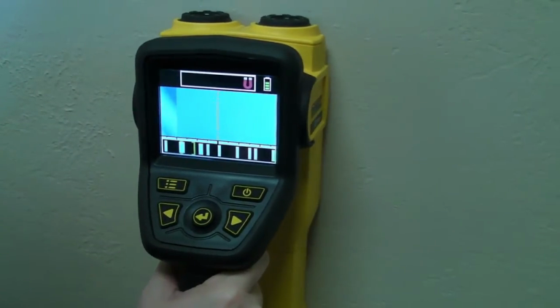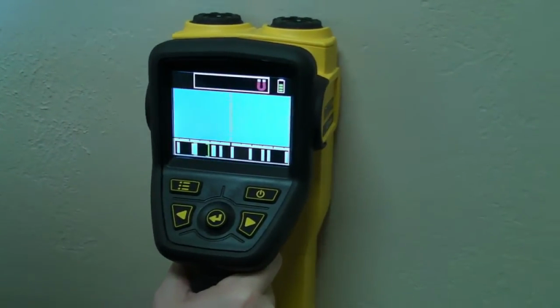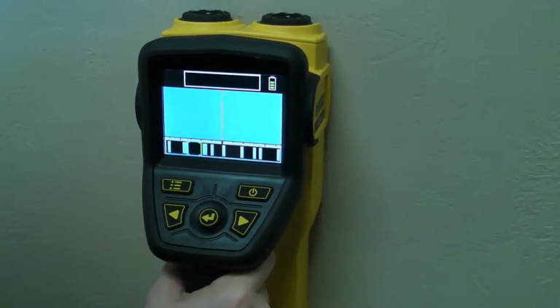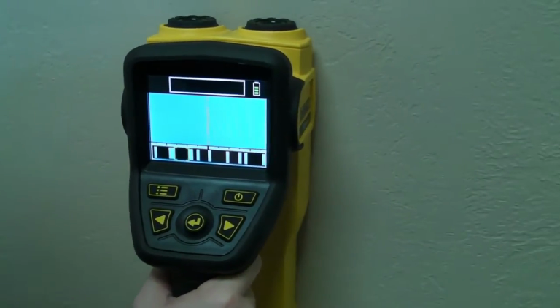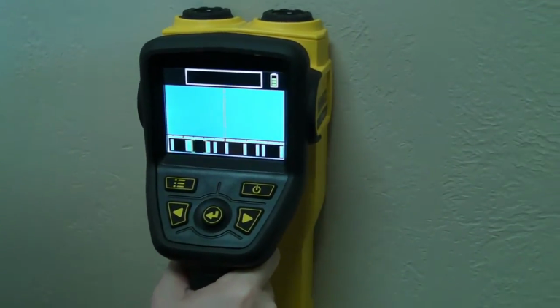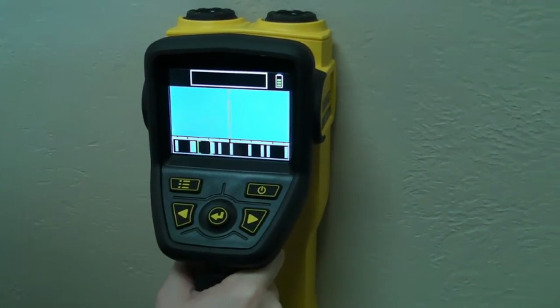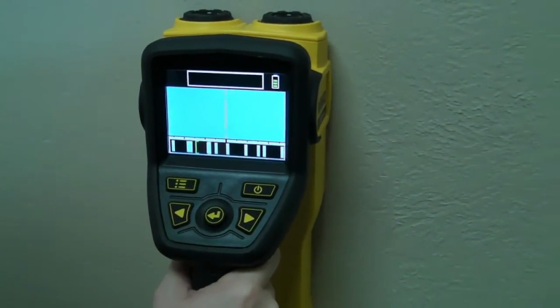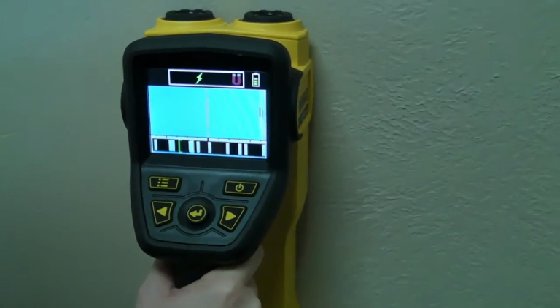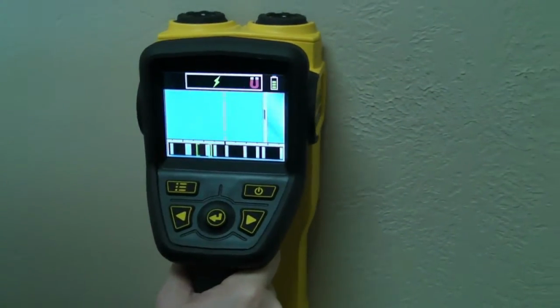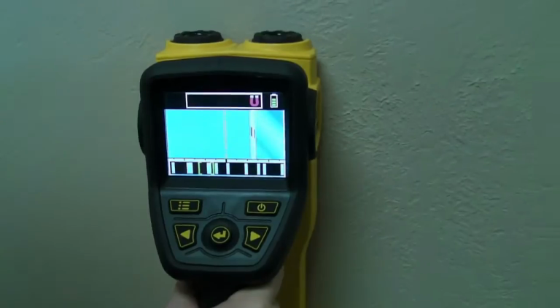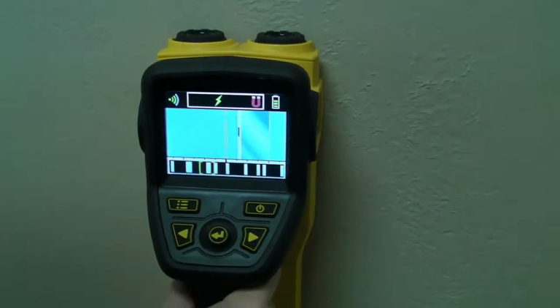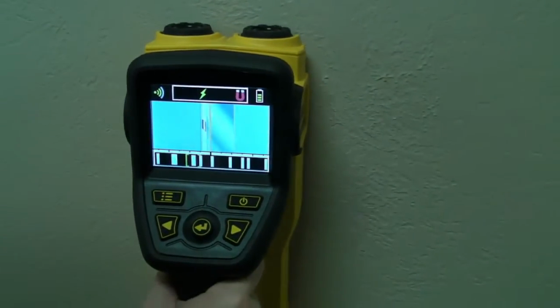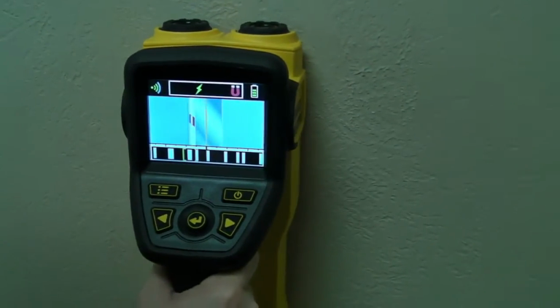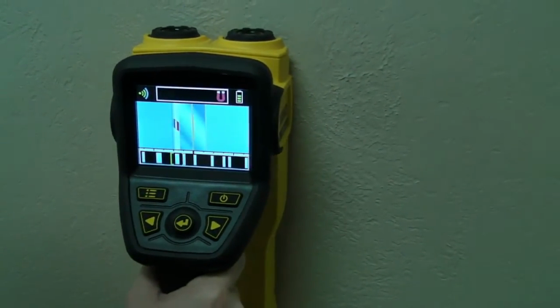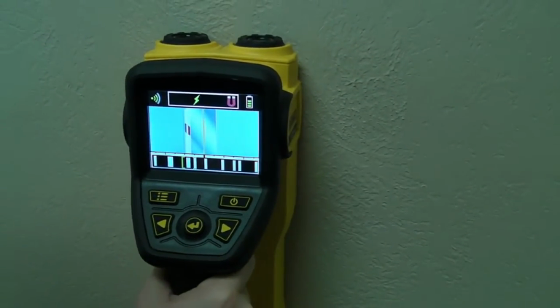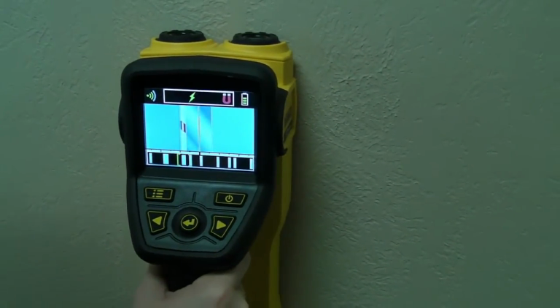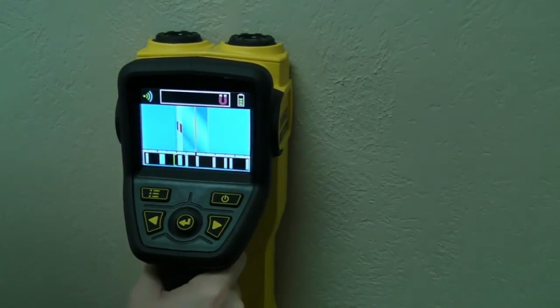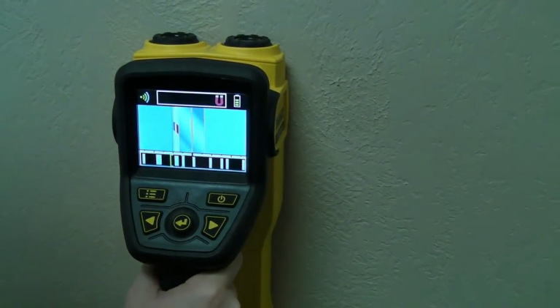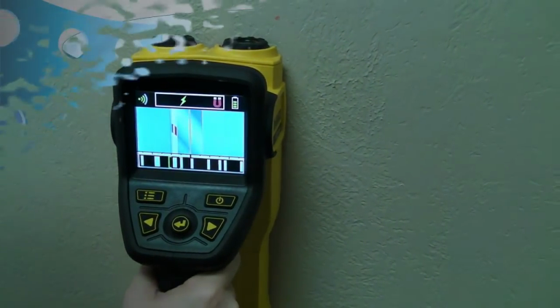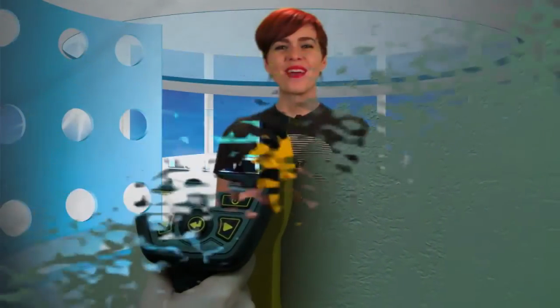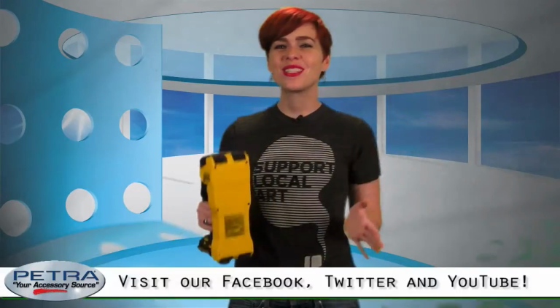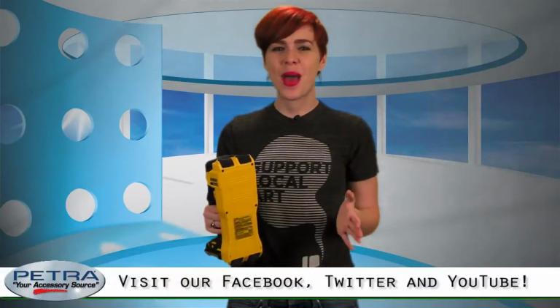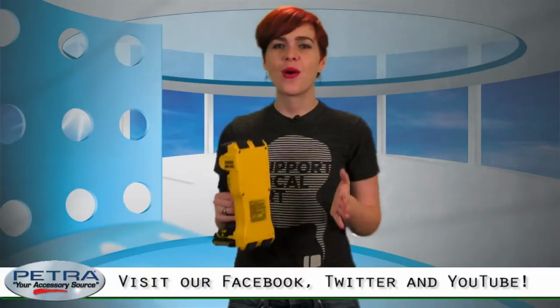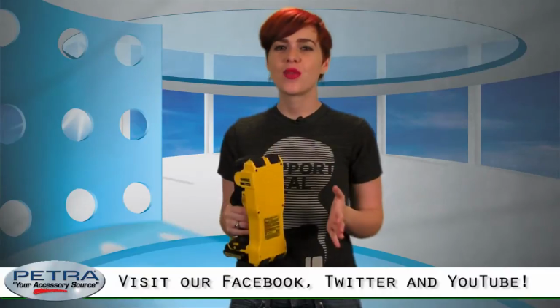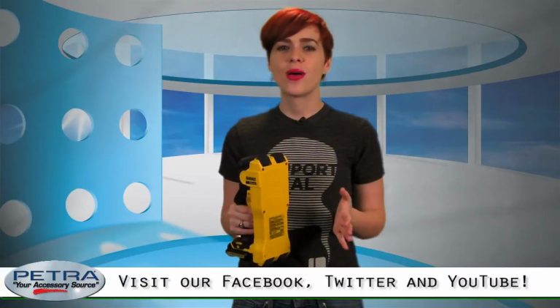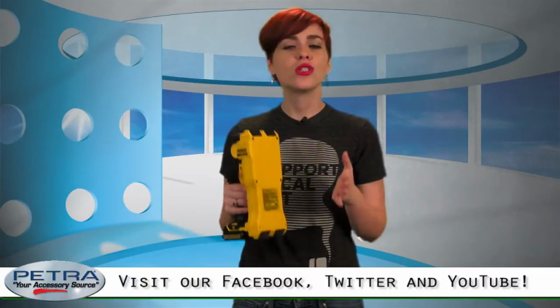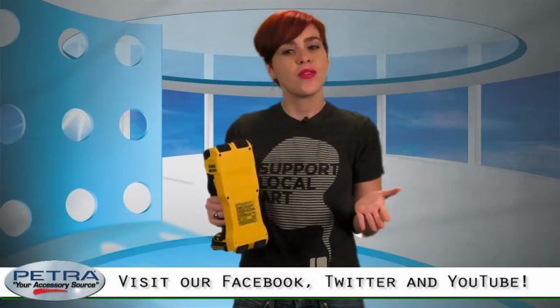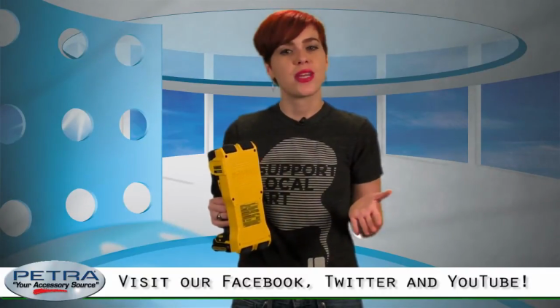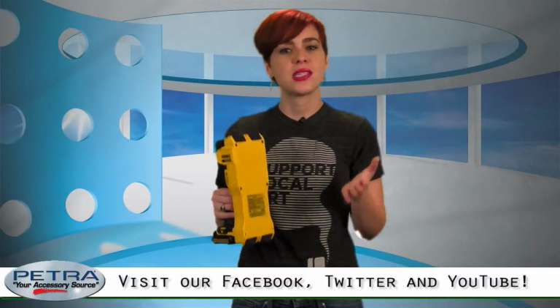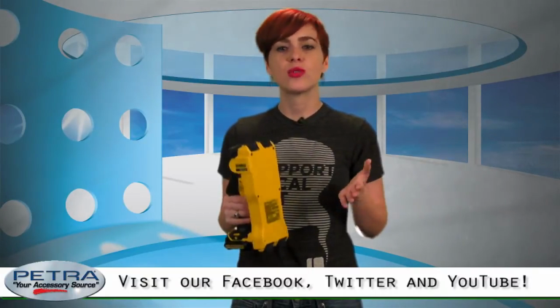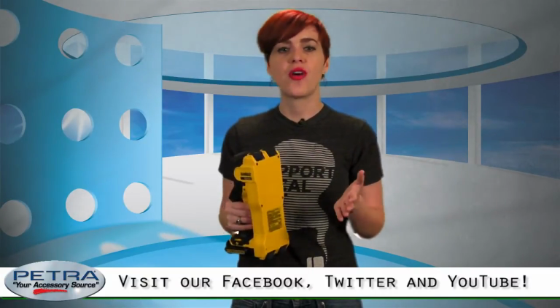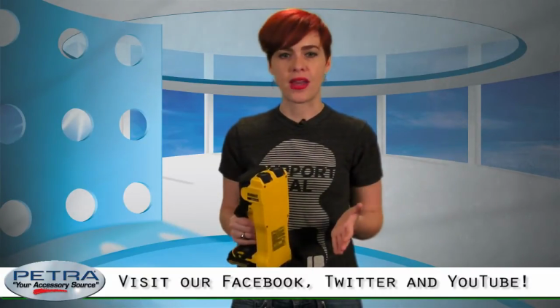The material identification window gives further detail of the items identified — and yes, items as in multiple. Pretty clever. Once you're done mapping, hold down the power button, or just wait 15 minutes and the scanner will shut off automatically.